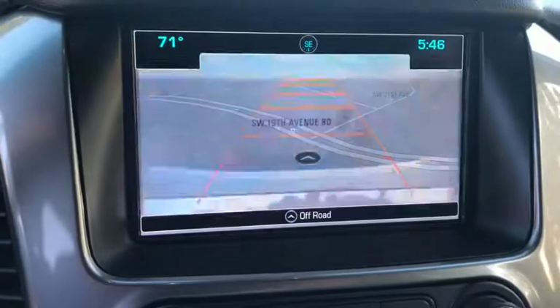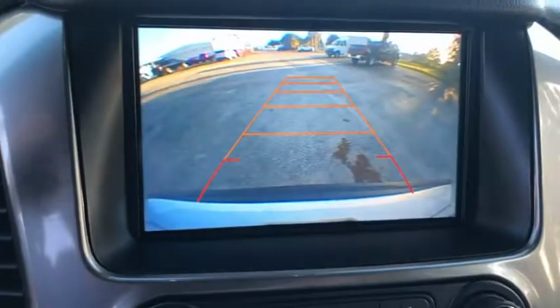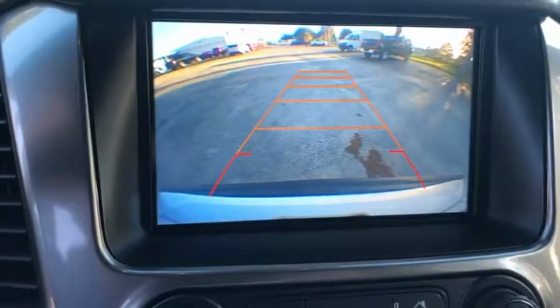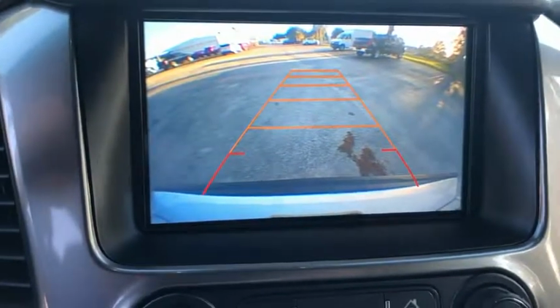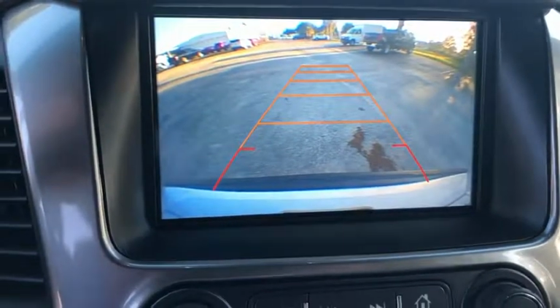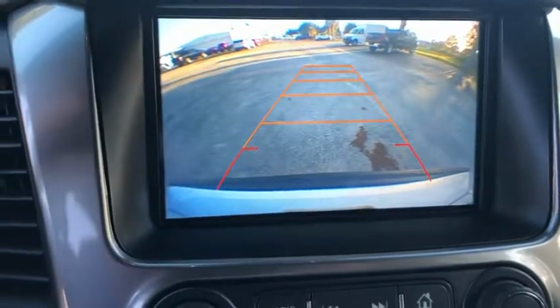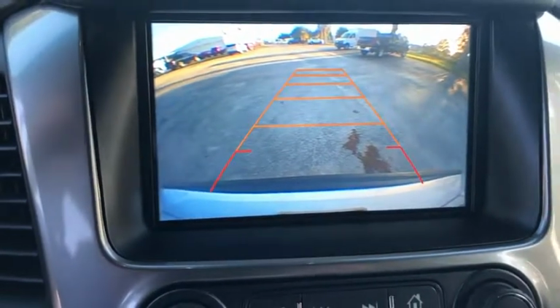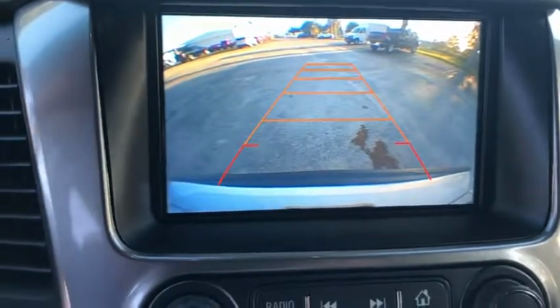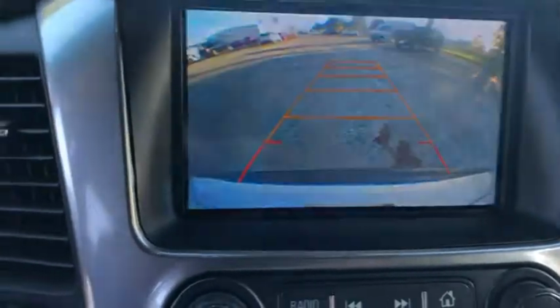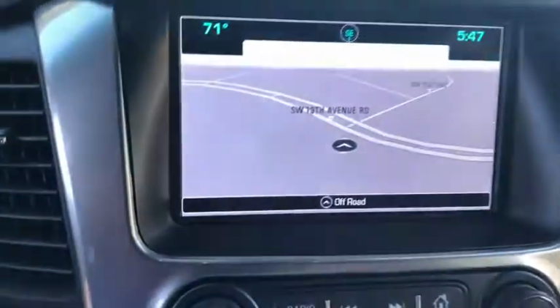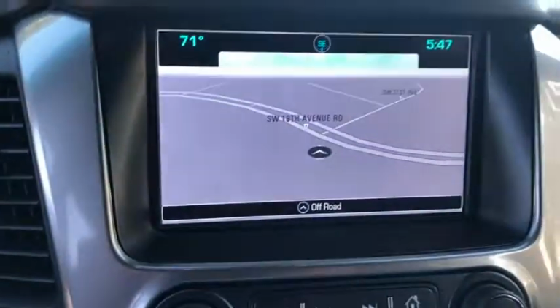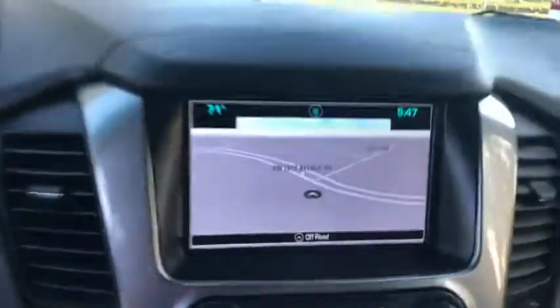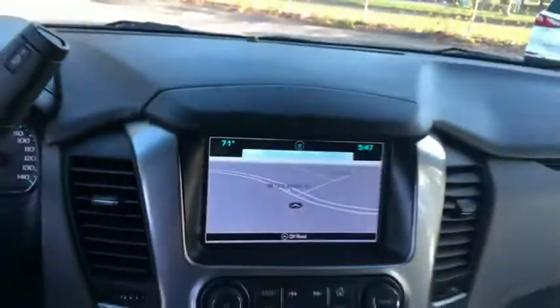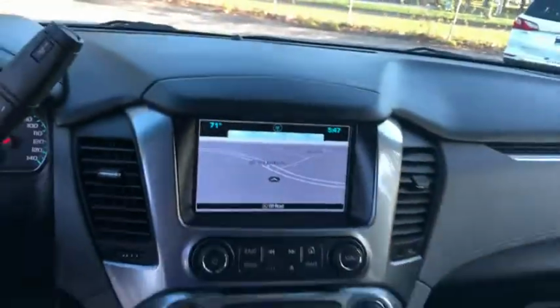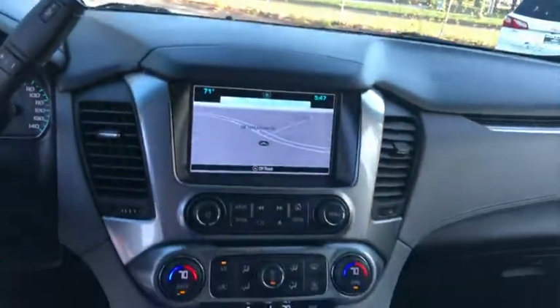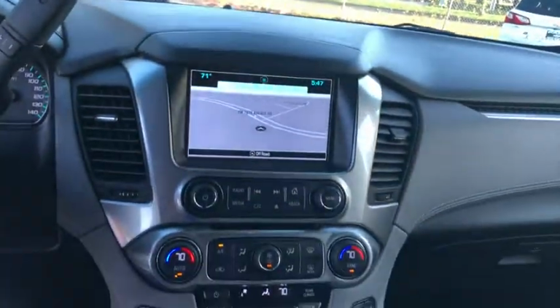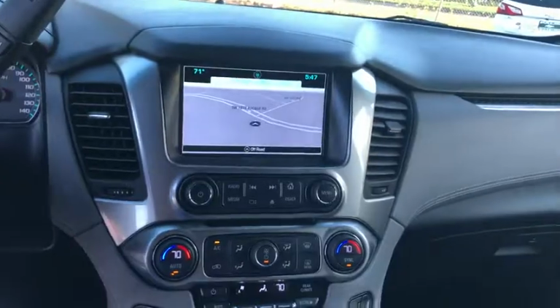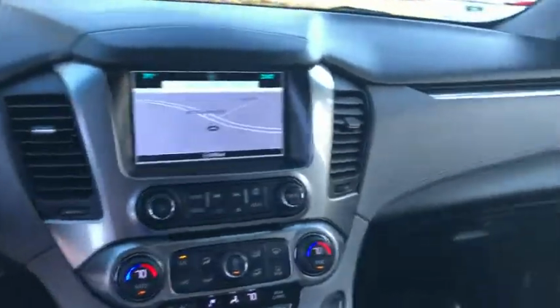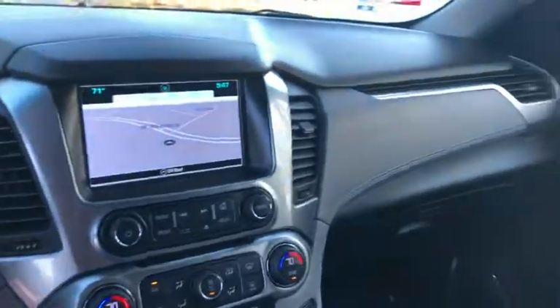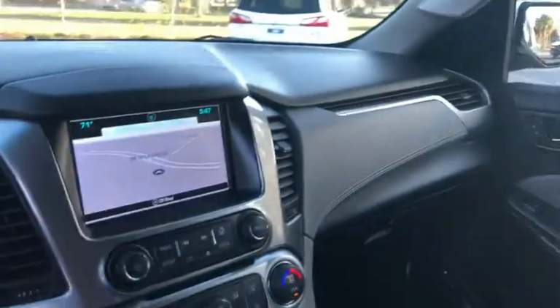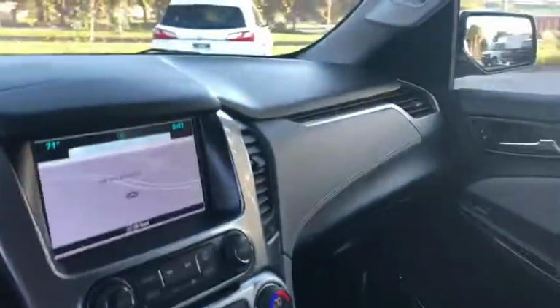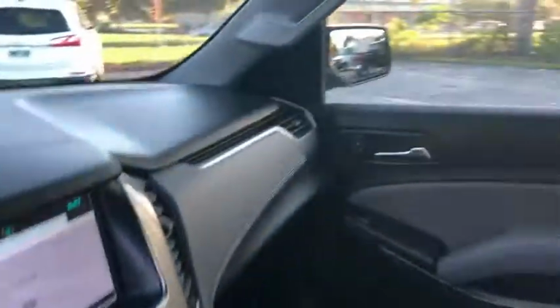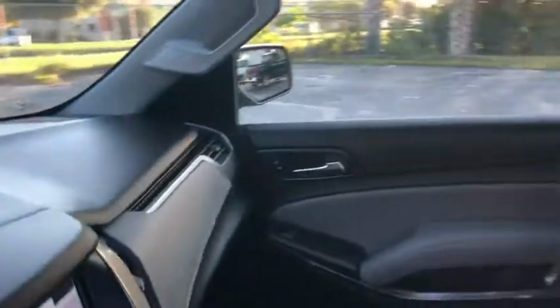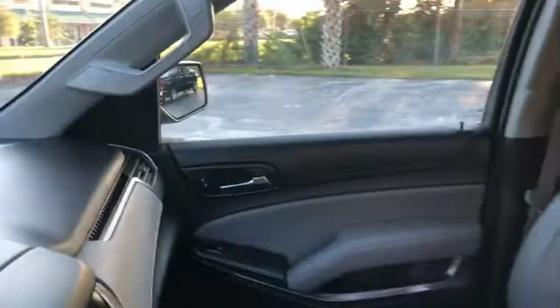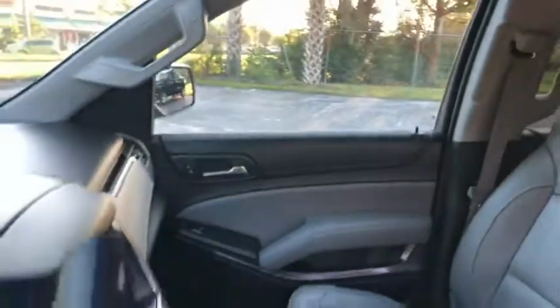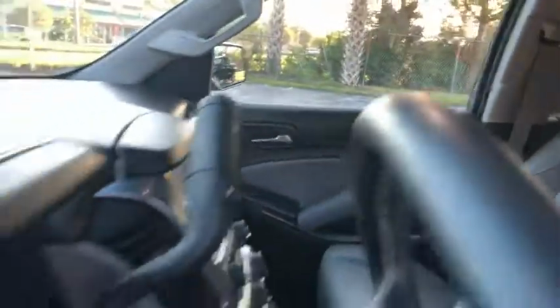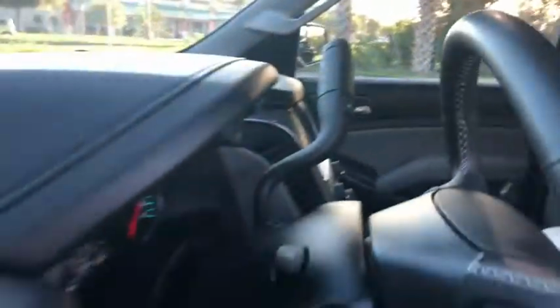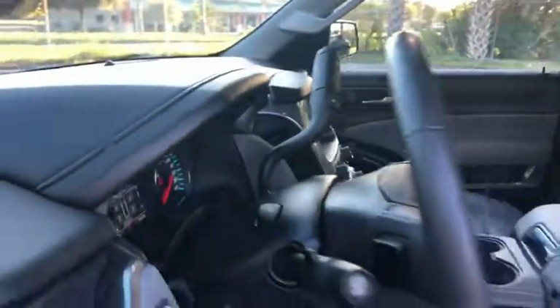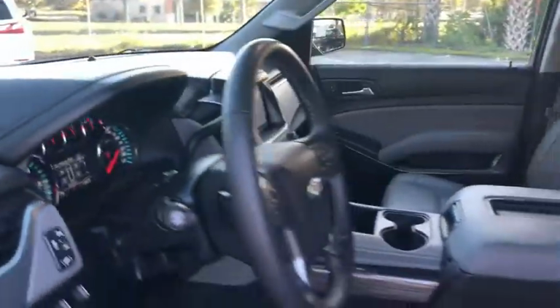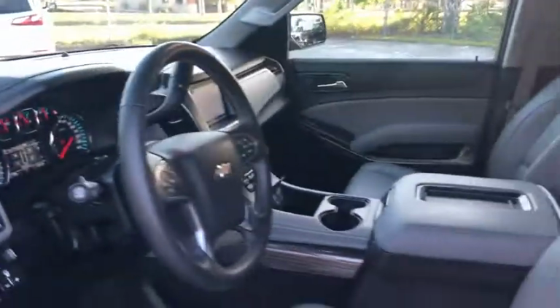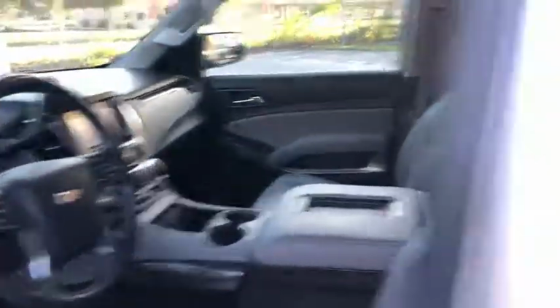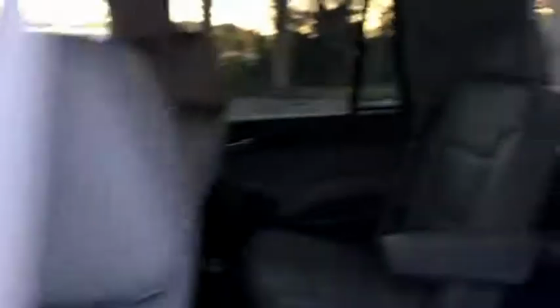Four-wheel disc brakes, universal garage door opener, security system, electronic stability control, power windows, compass, rear window defroster, trip computer, CD player.